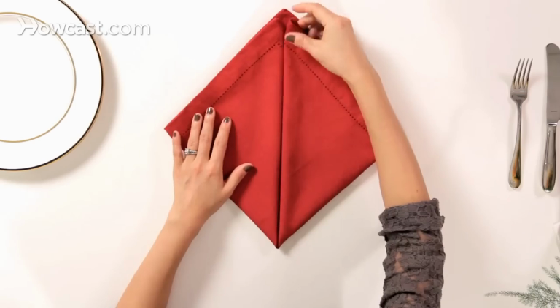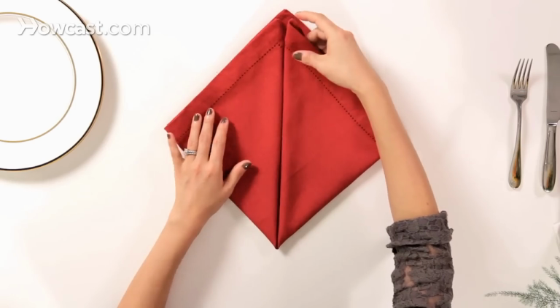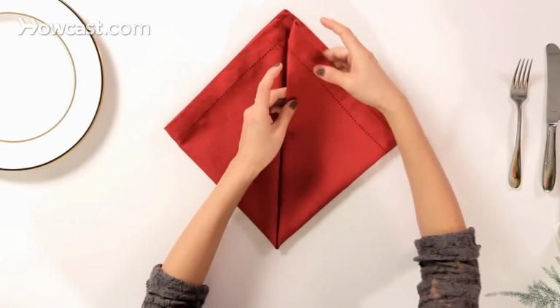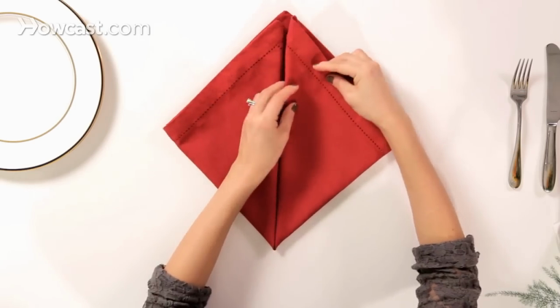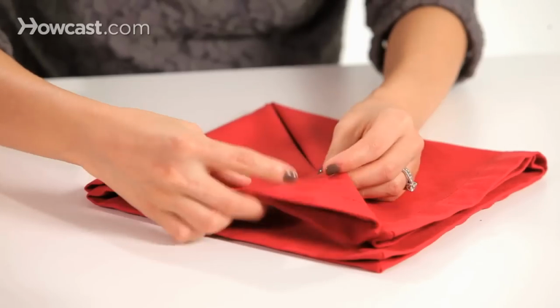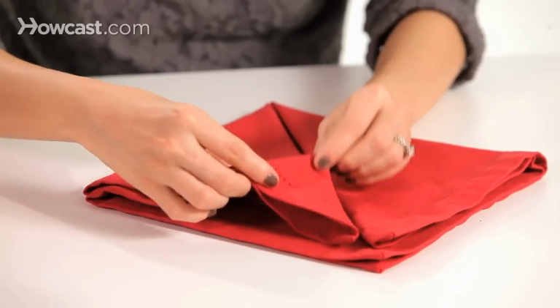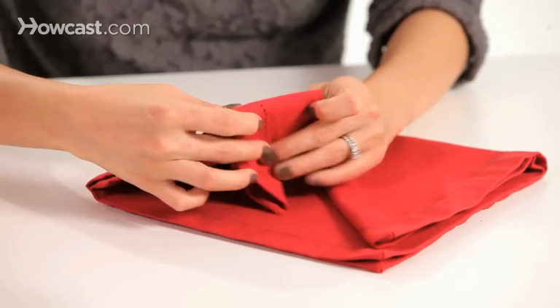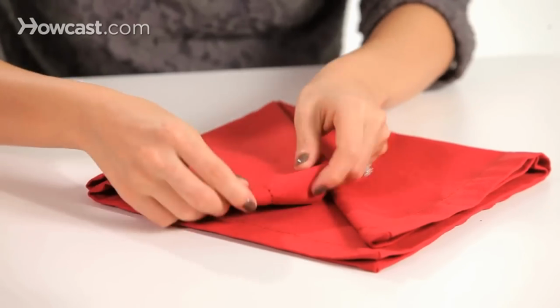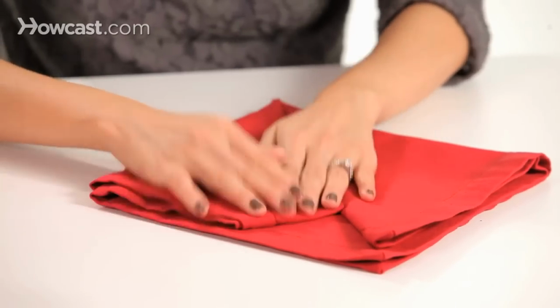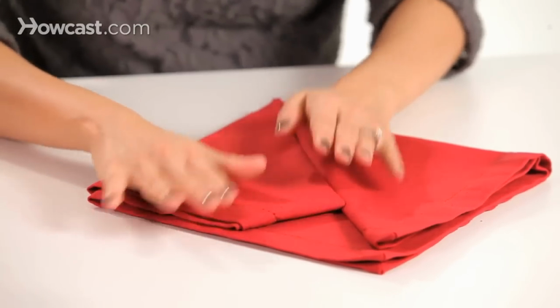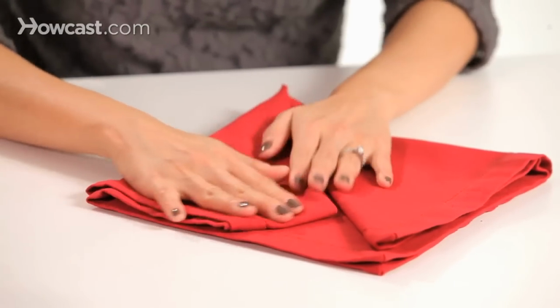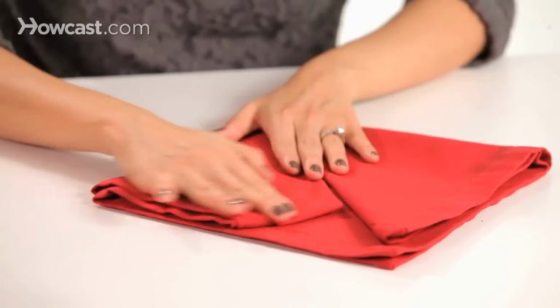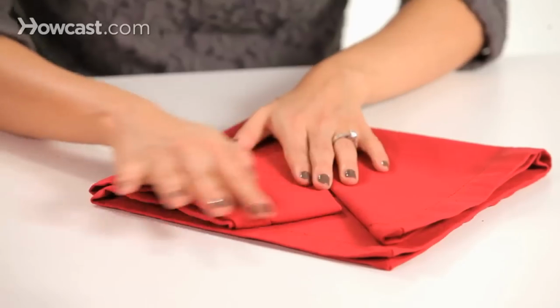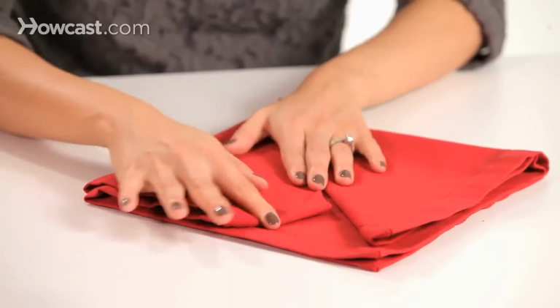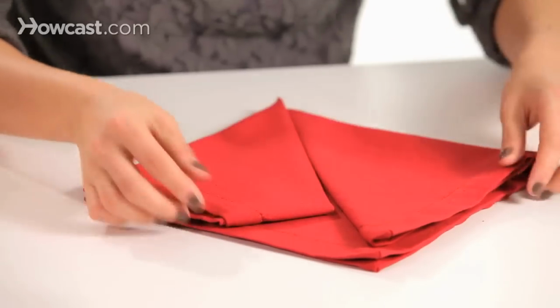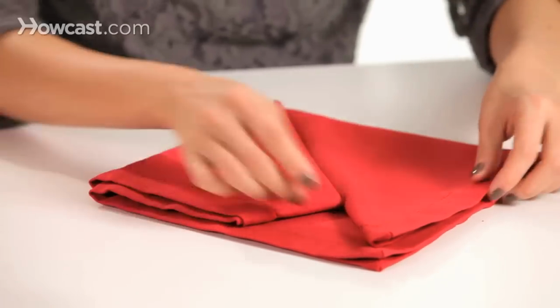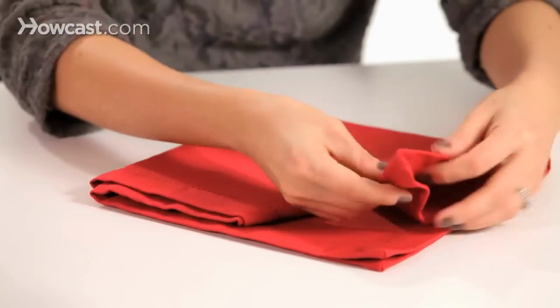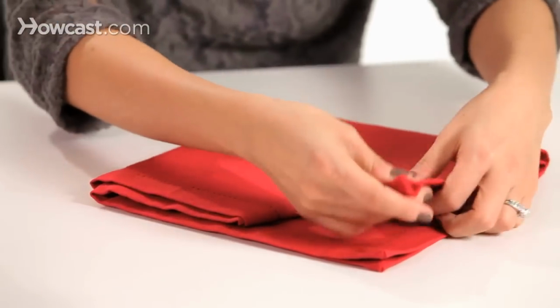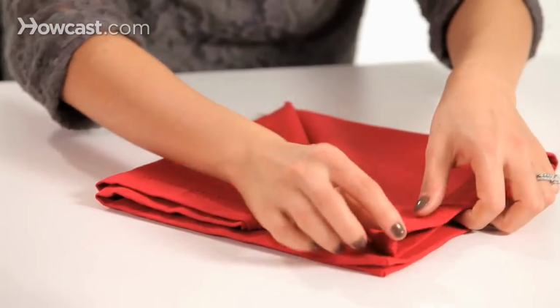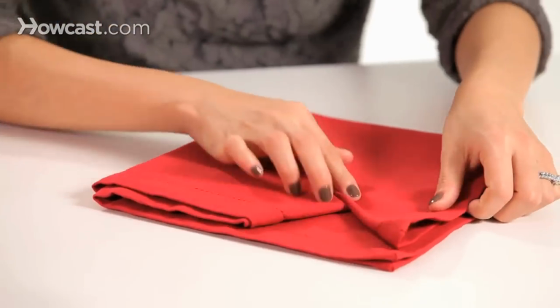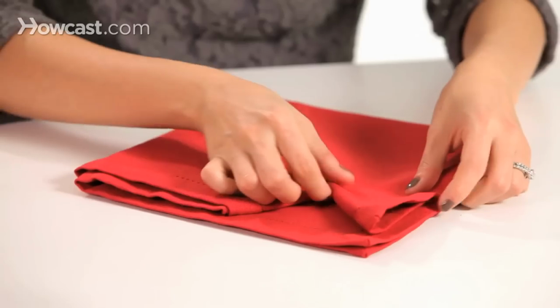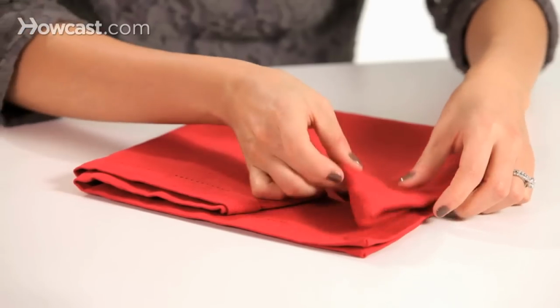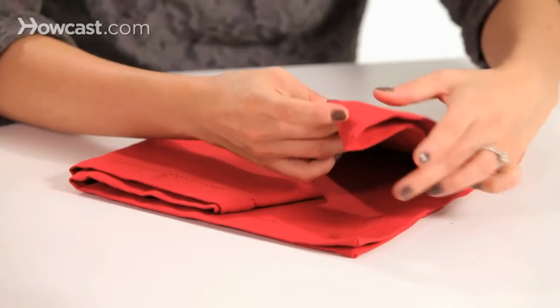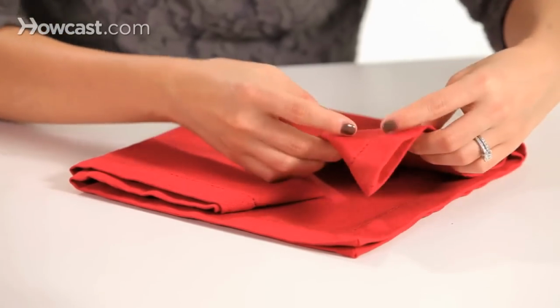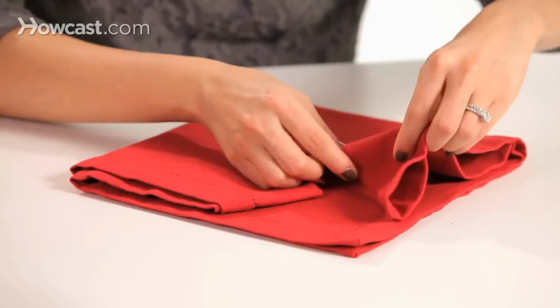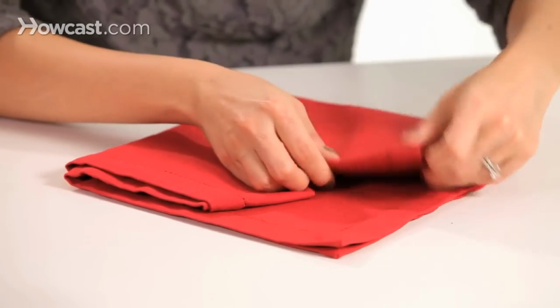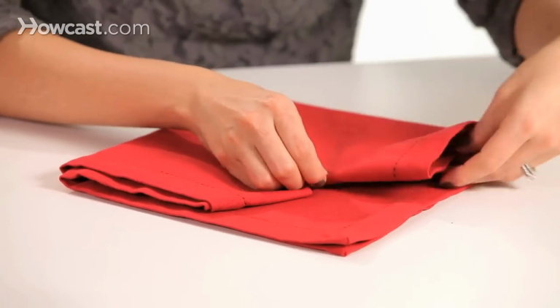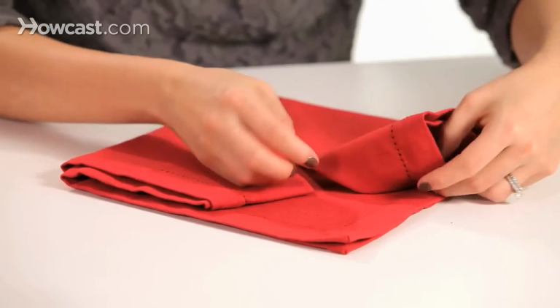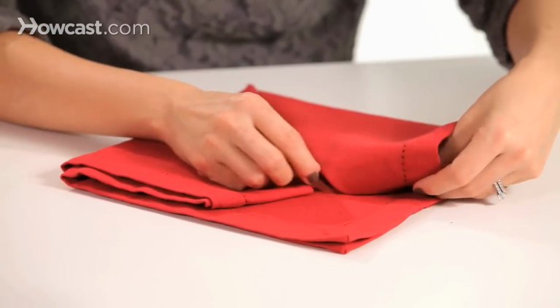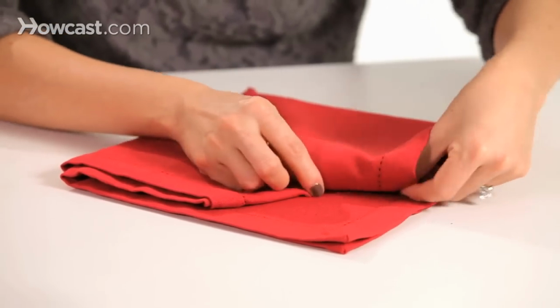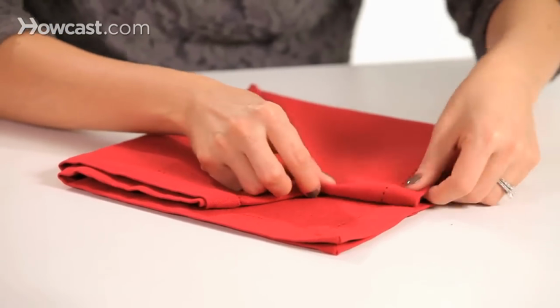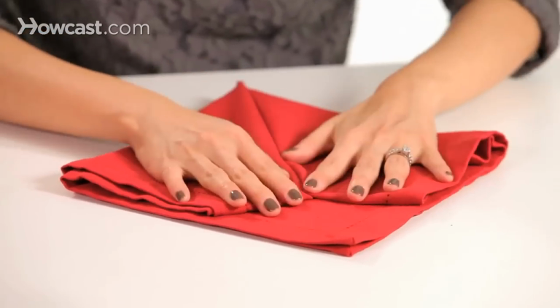From here, we're going to tuck in the angle of the heart at the top — about four inches down from the point — and you're going to tuck that in at a 45-degree angle.